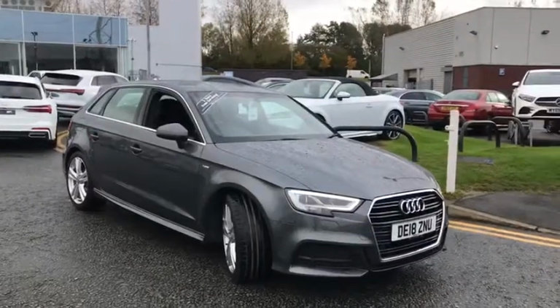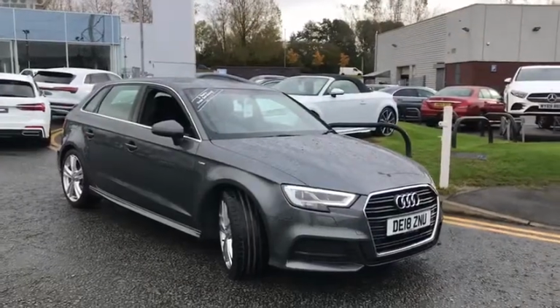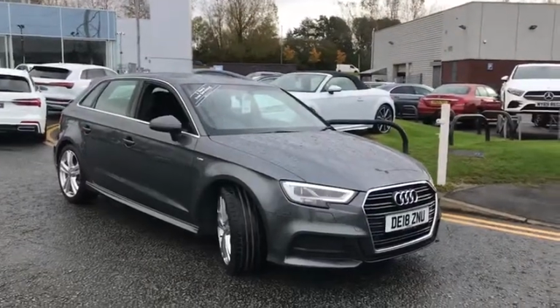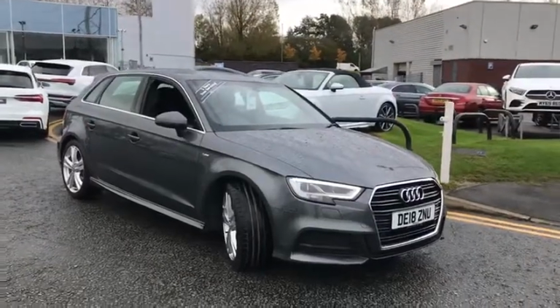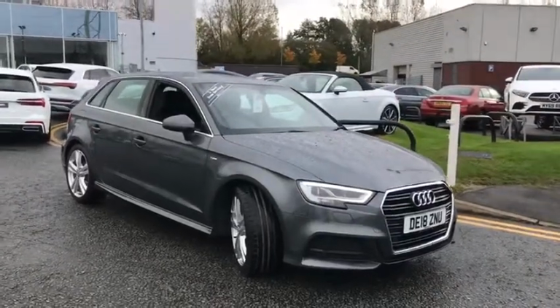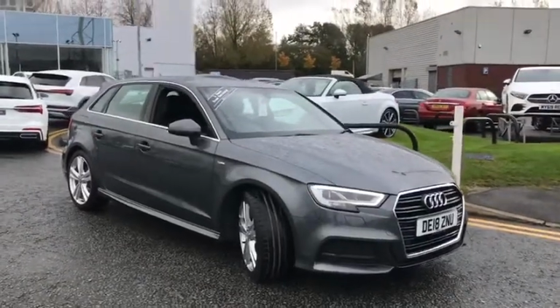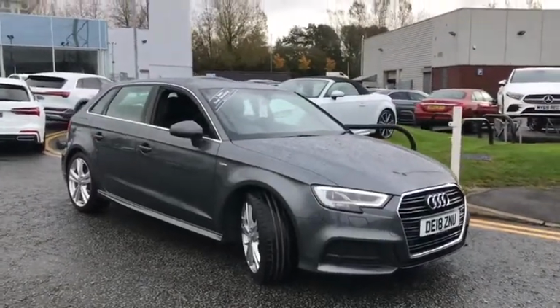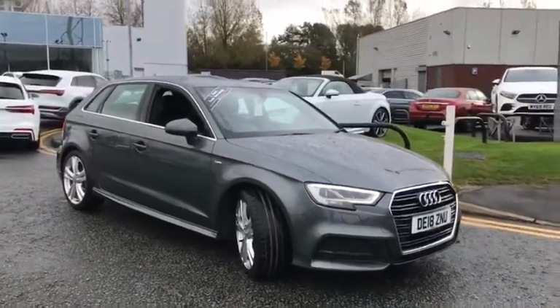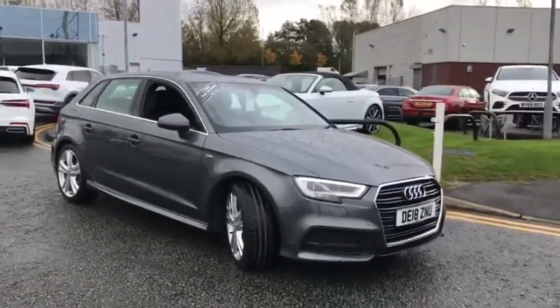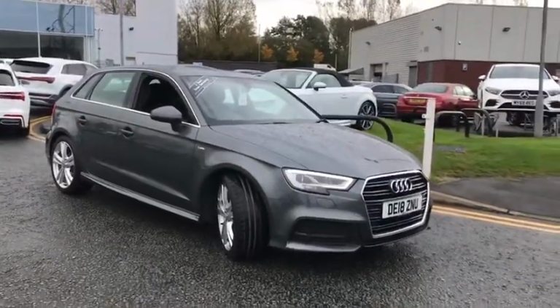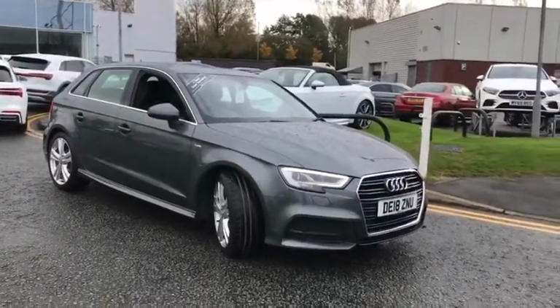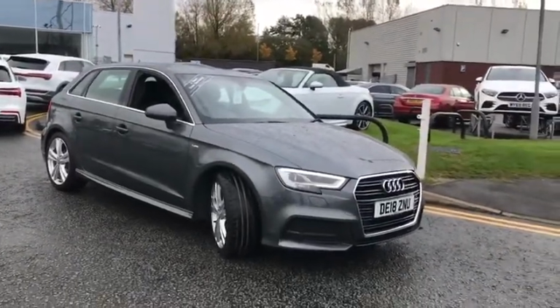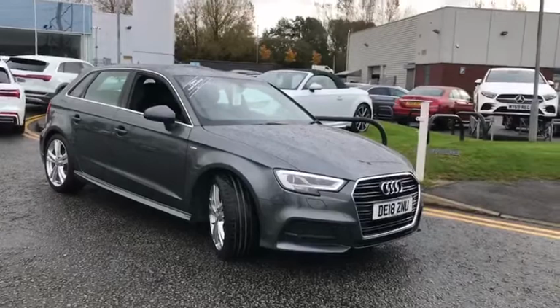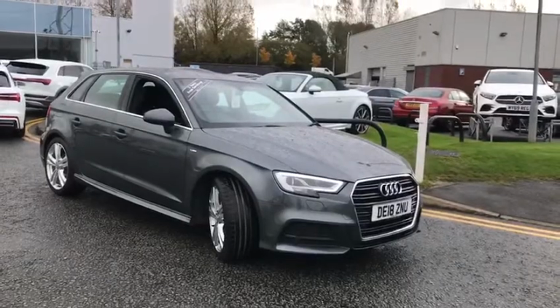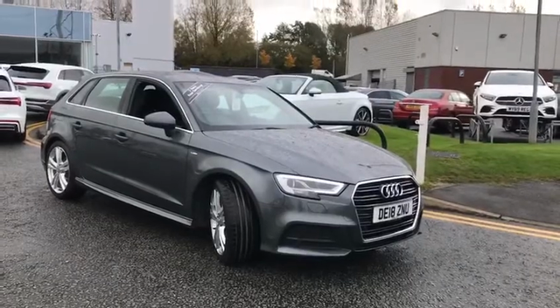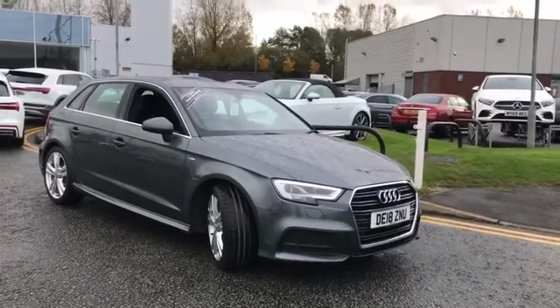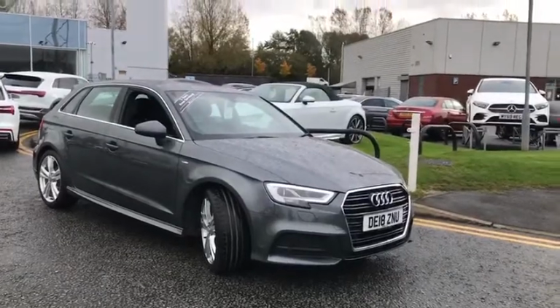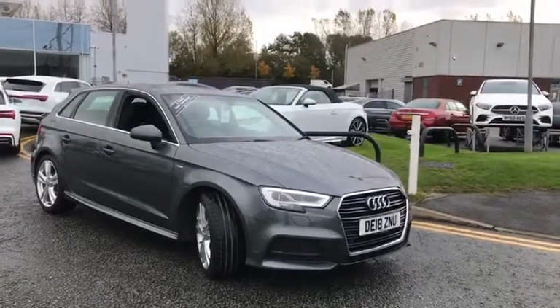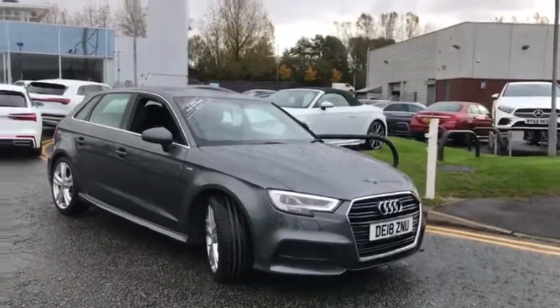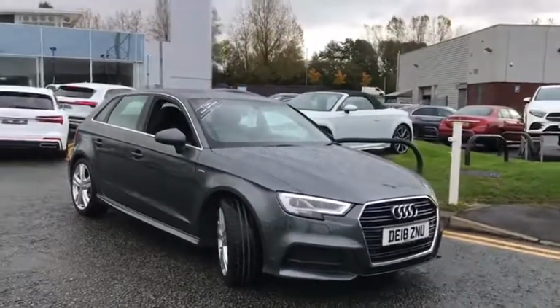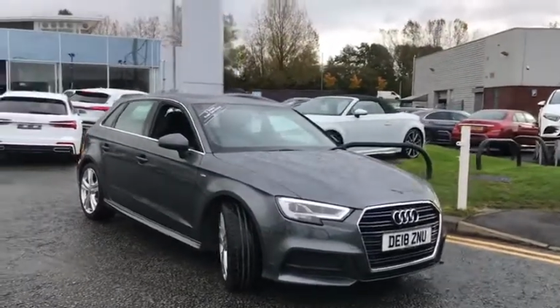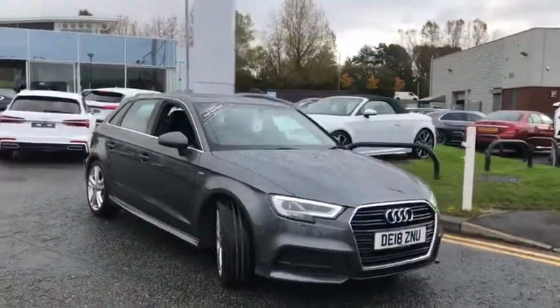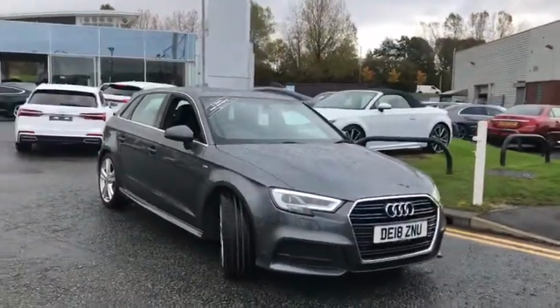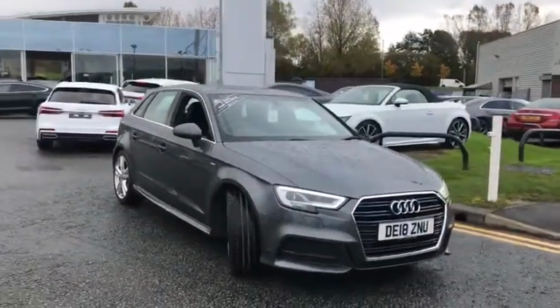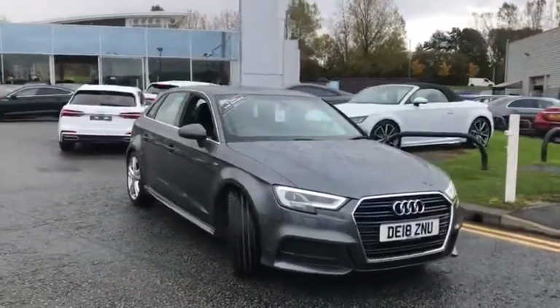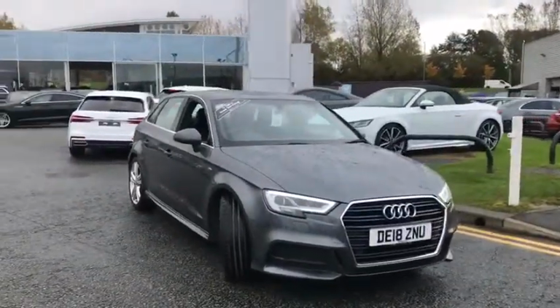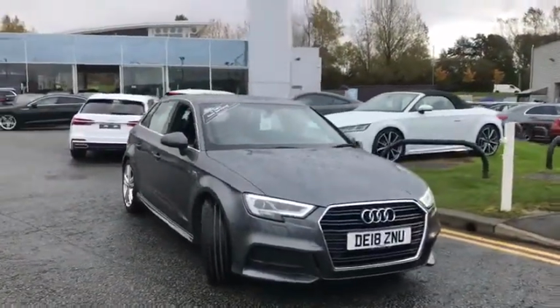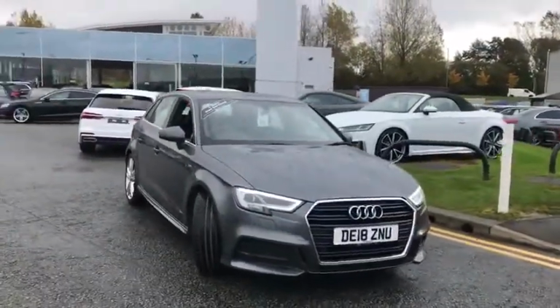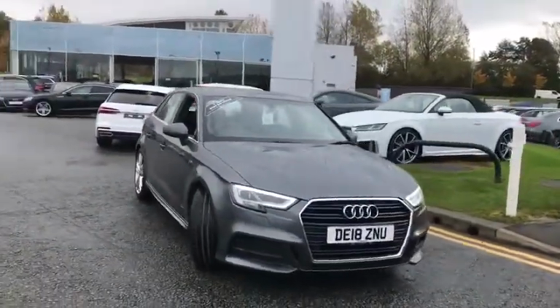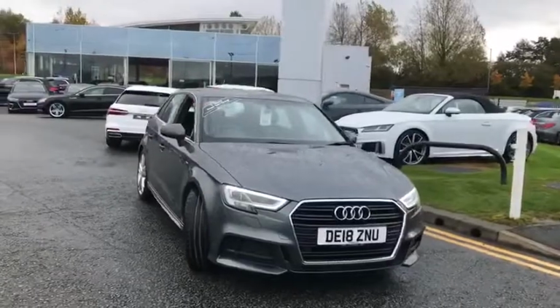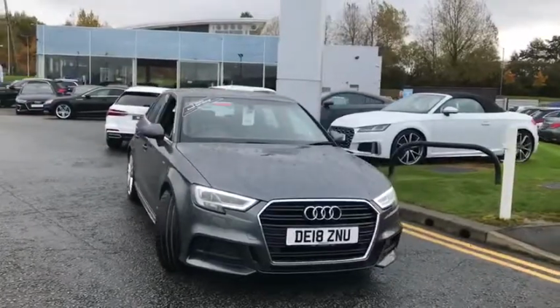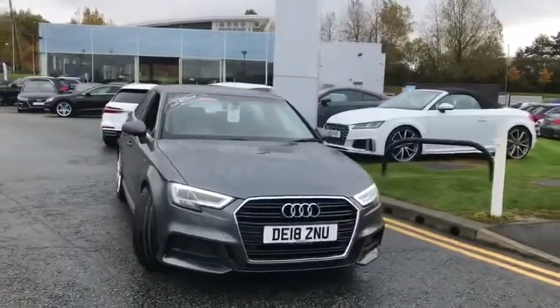Hi, my name is Darren and I'm coming from Preston Audi. I just wanted to show you around this 2018 Audi A3 automatic S line.